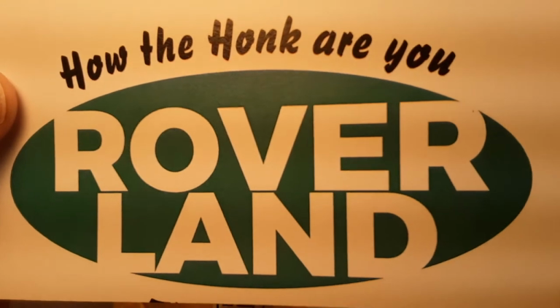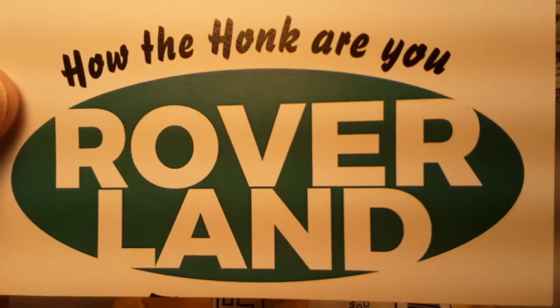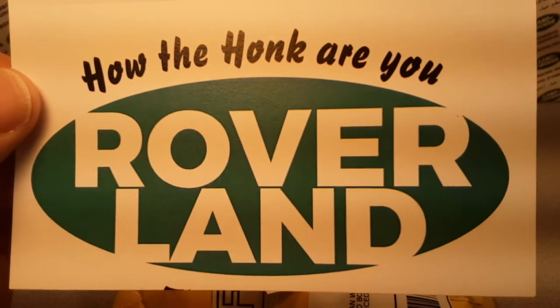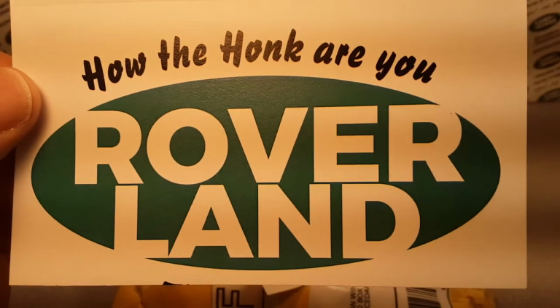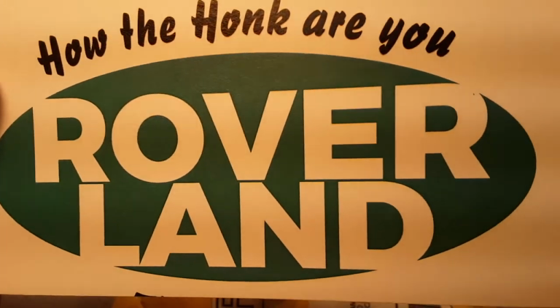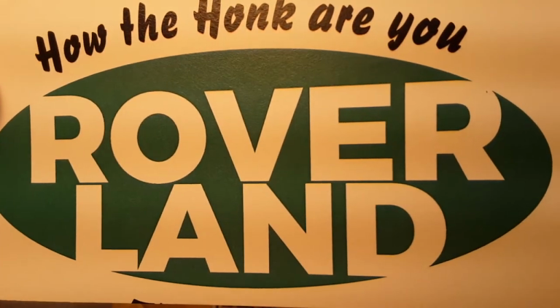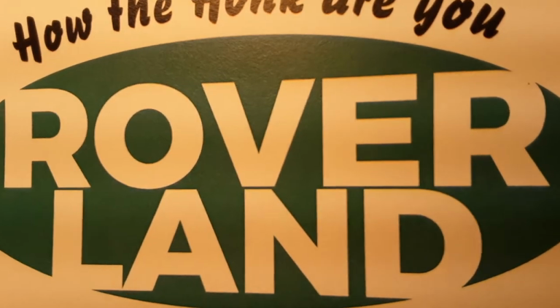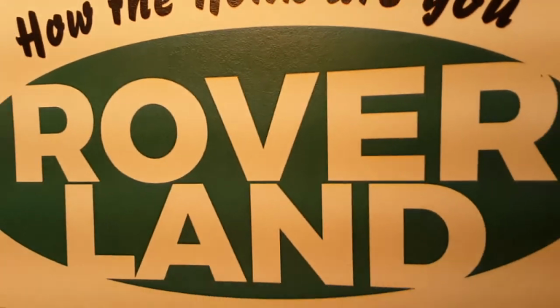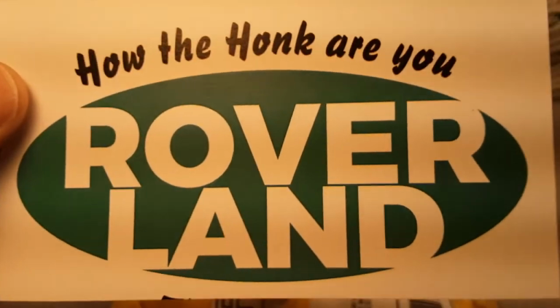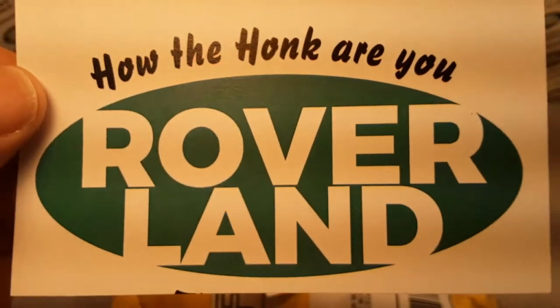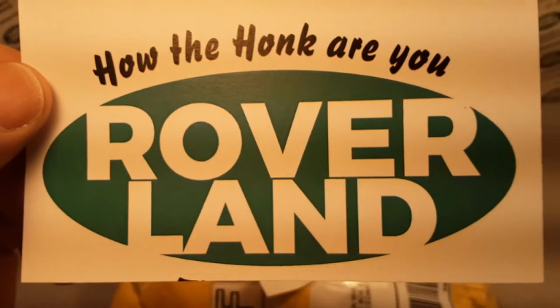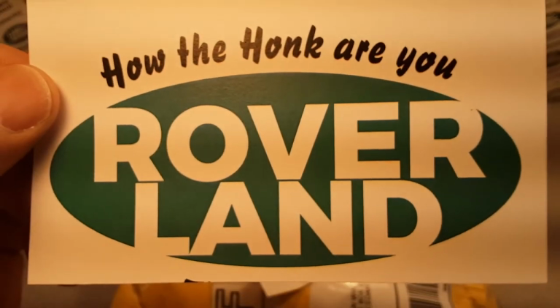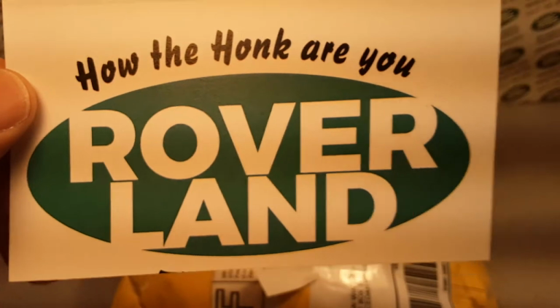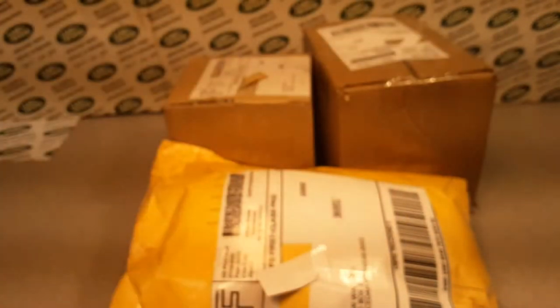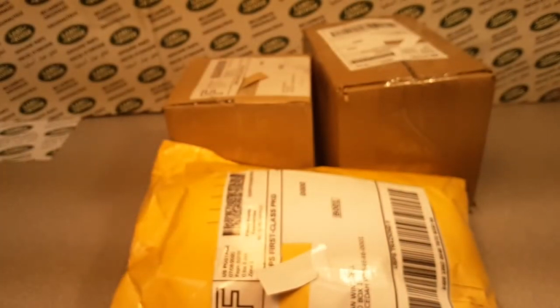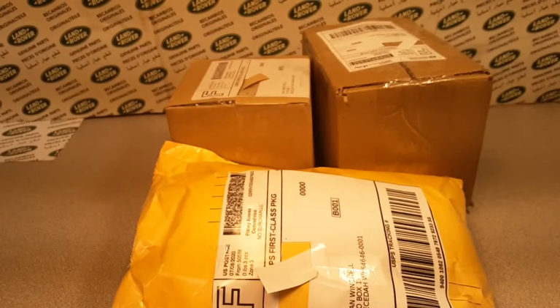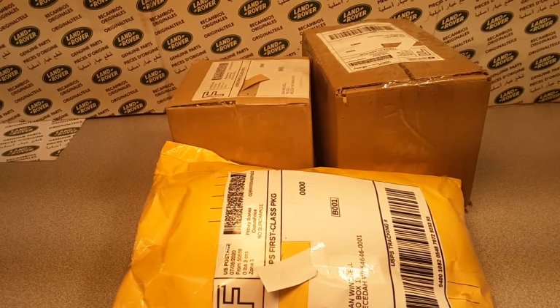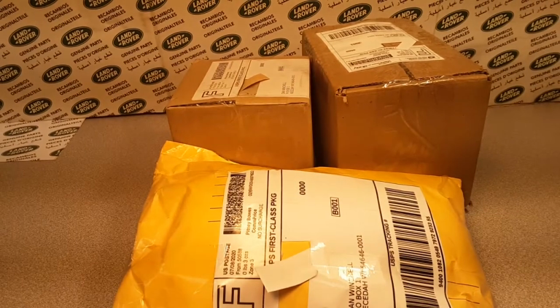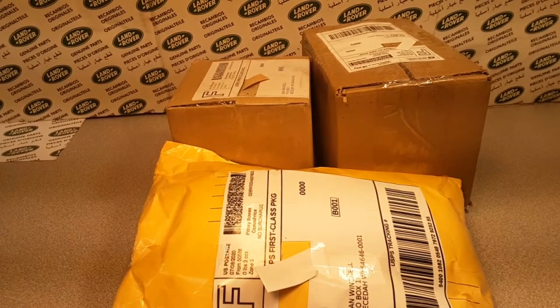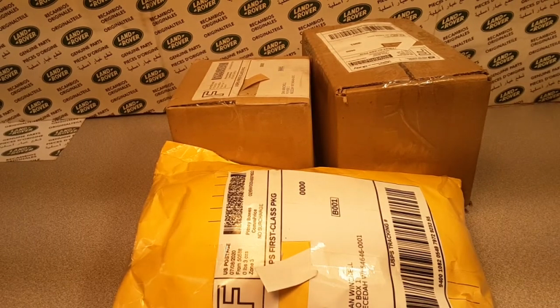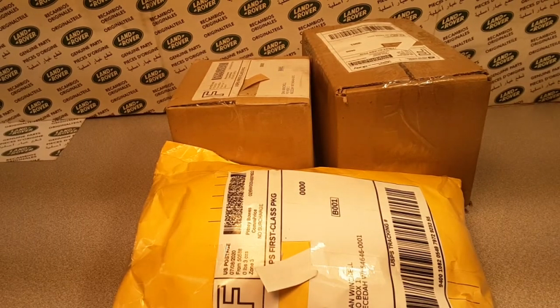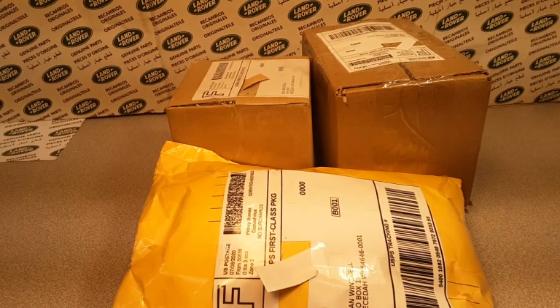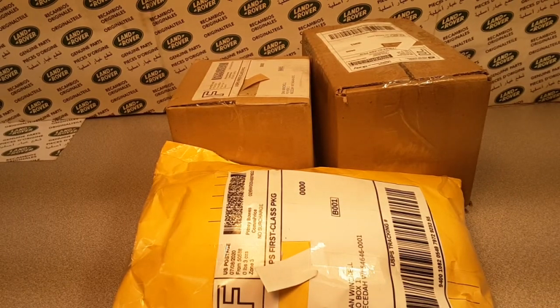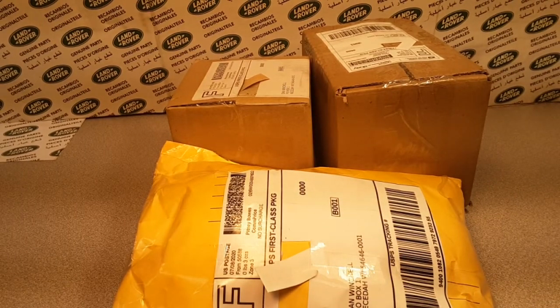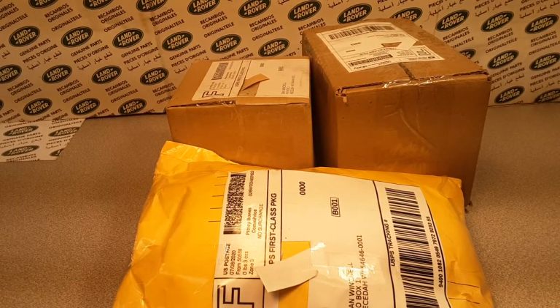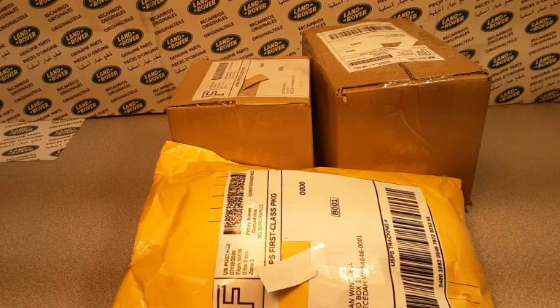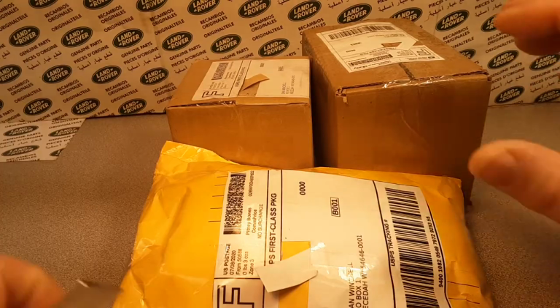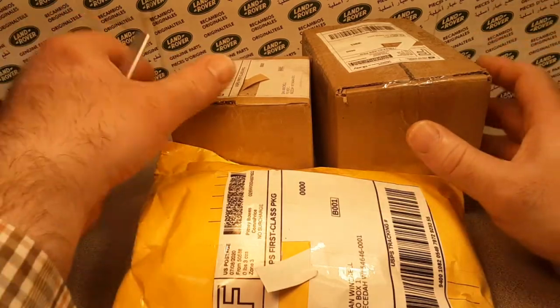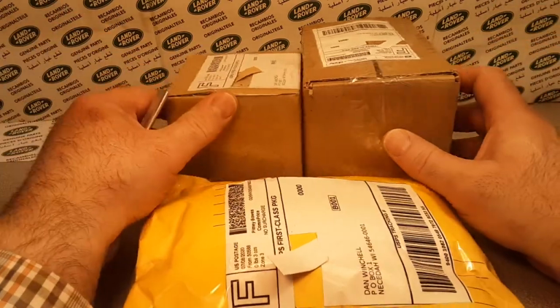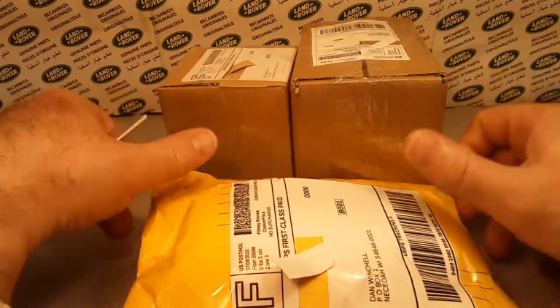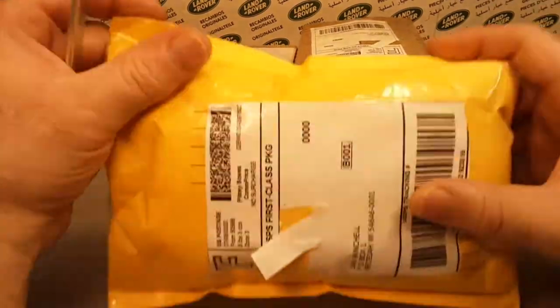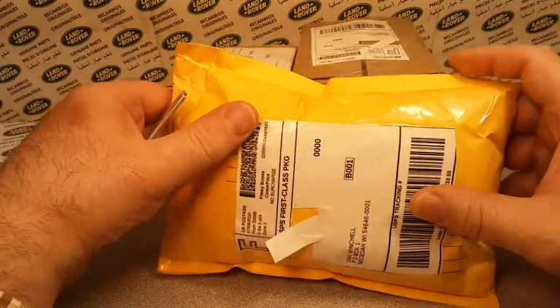G'day, g'day, how the honk are you? Welcome to Roverland. This is your friend Dan. Roverland, the channel that's anything and everything Land Rovers.